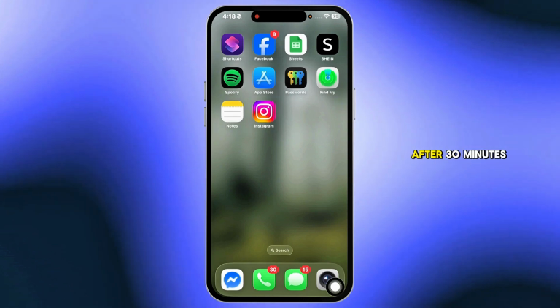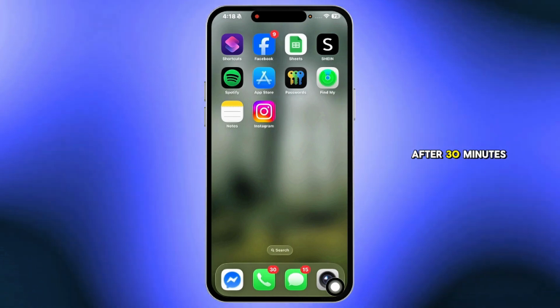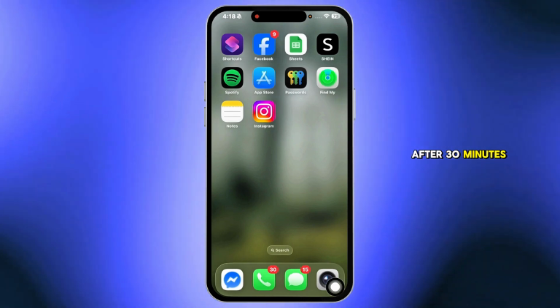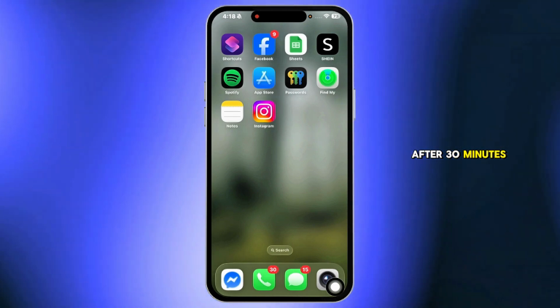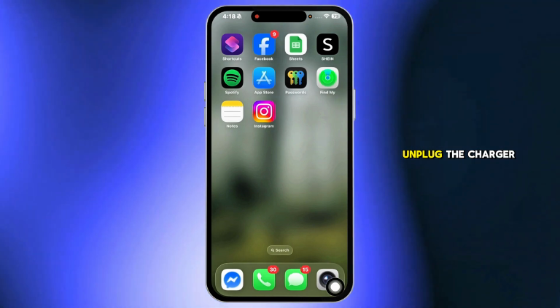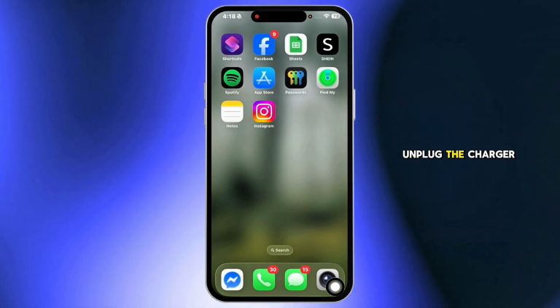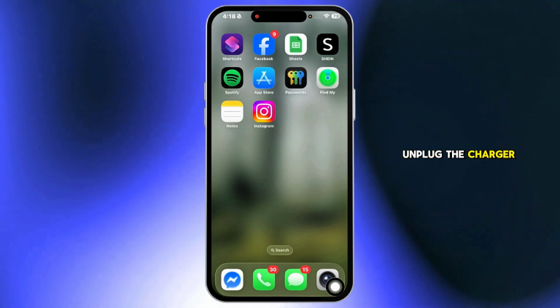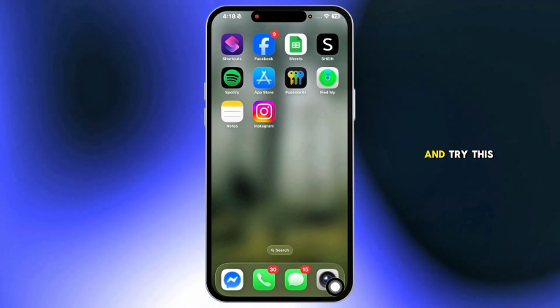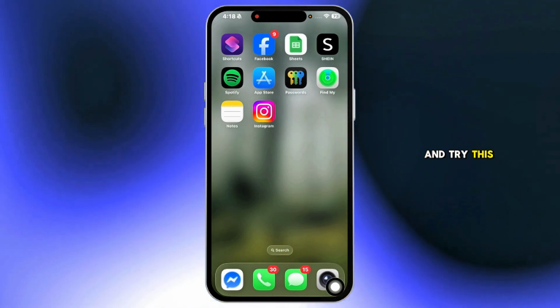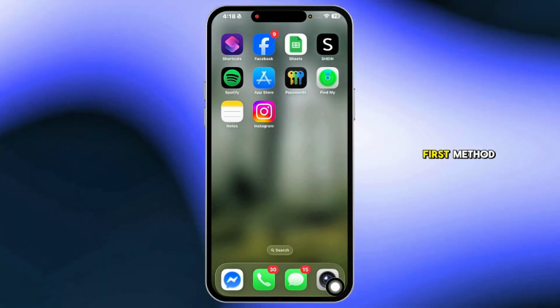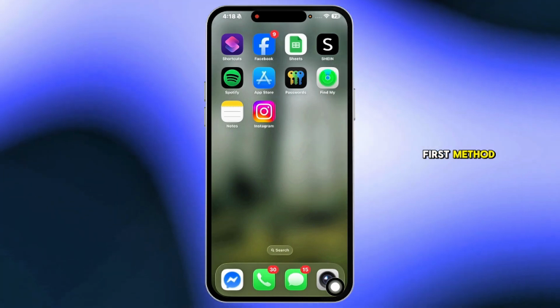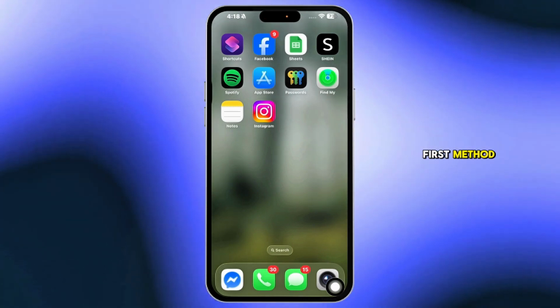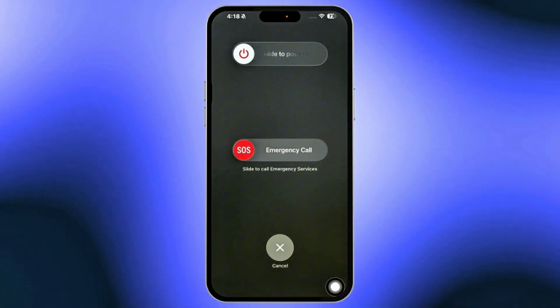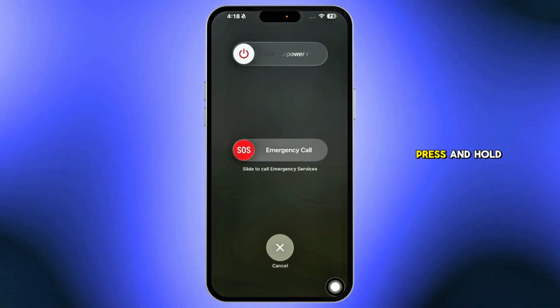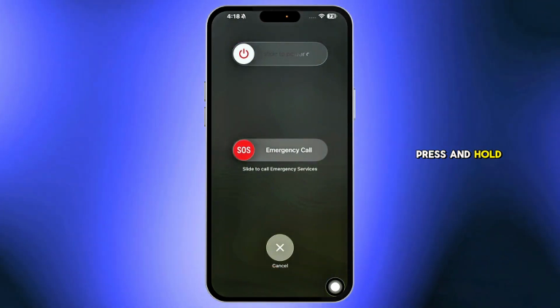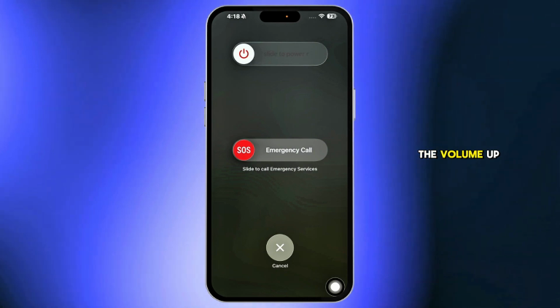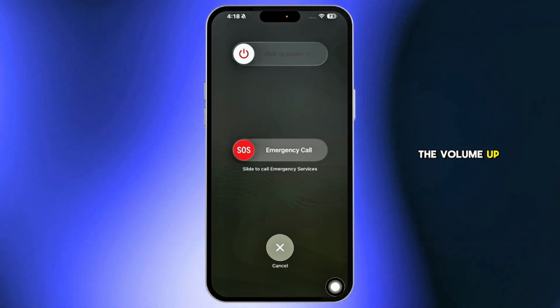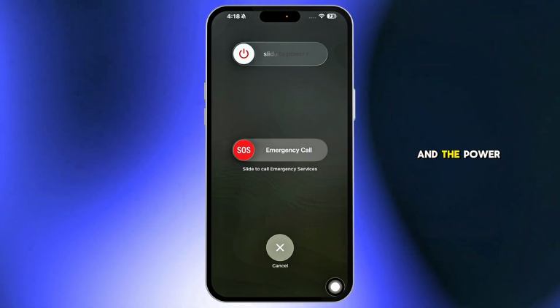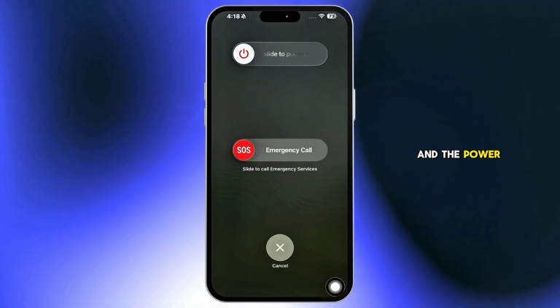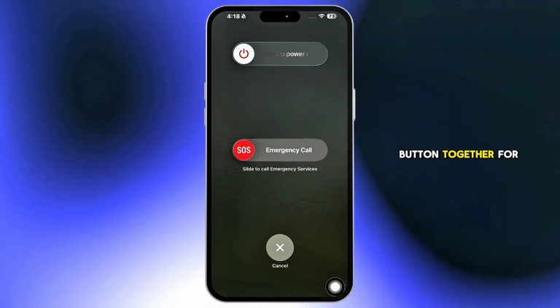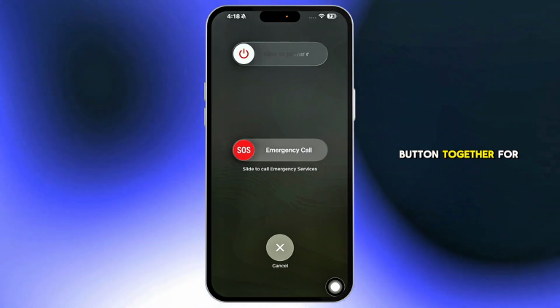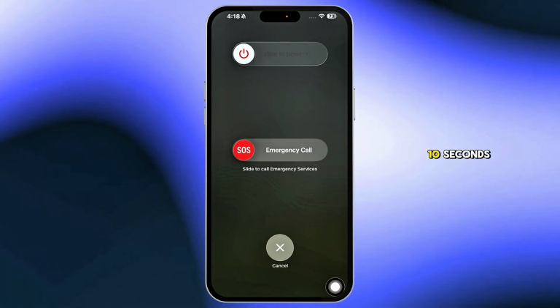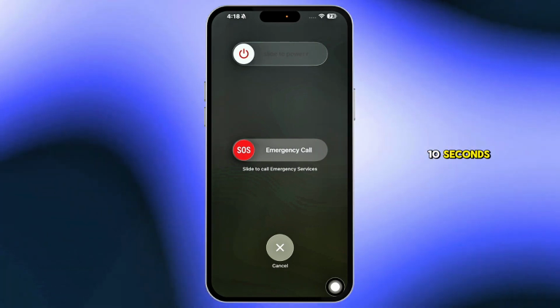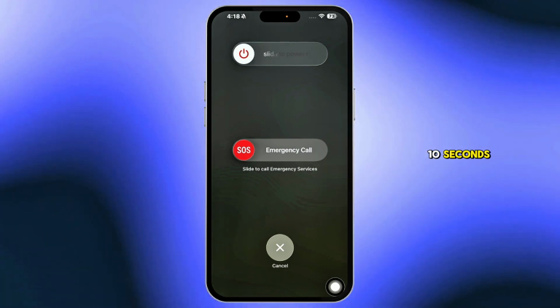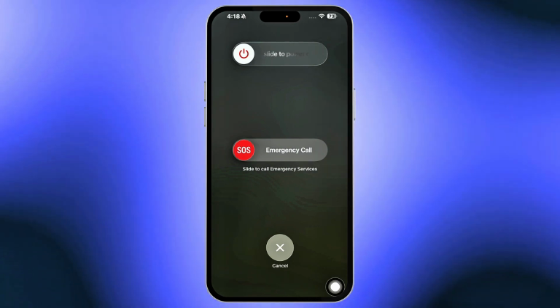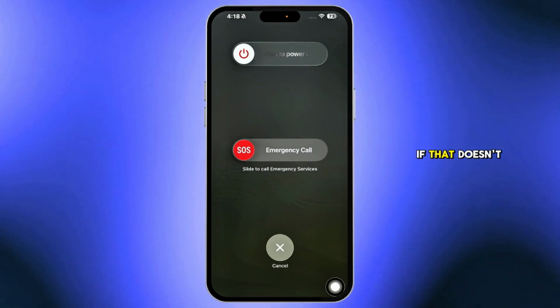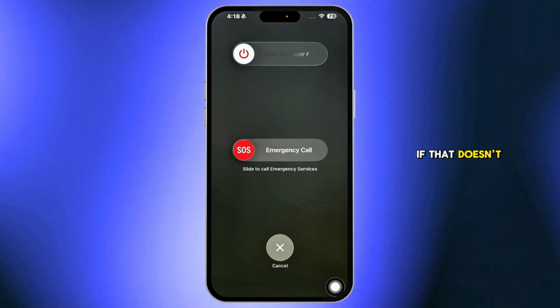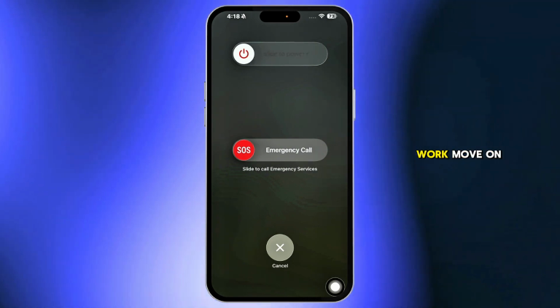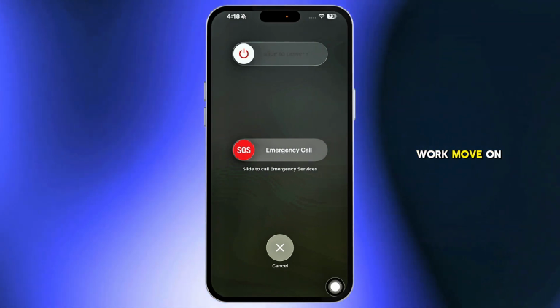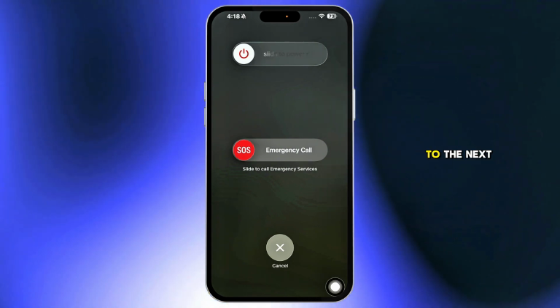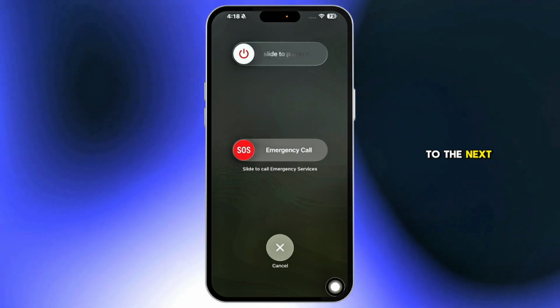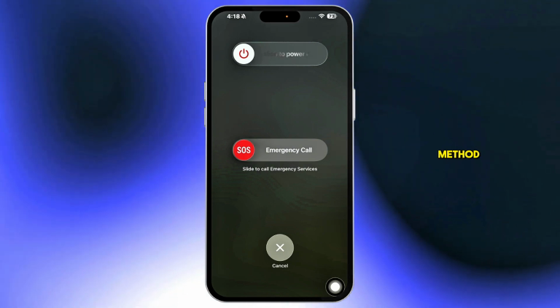After 30 minutes, unplug the charger and try this first method. Press and hold the volume up and the power button together for 10 seconds. If that doesn't work, move on to the next method.